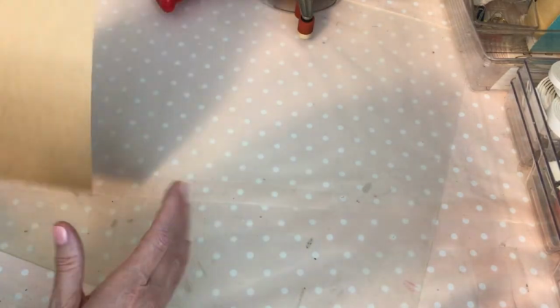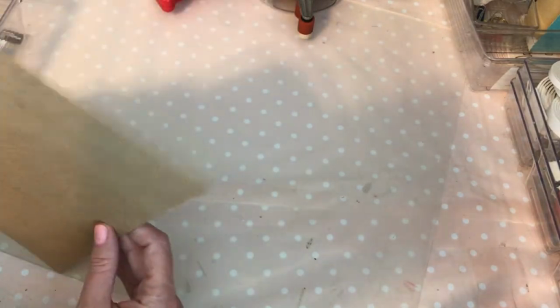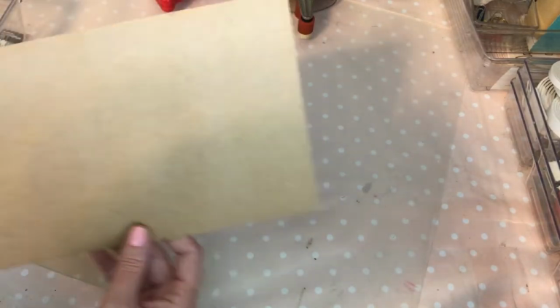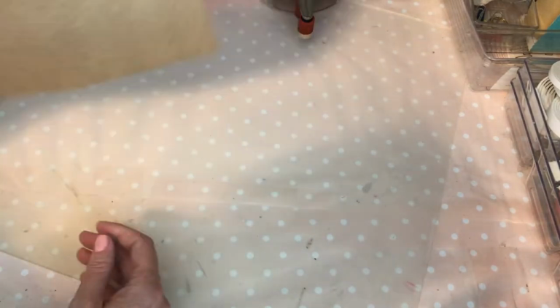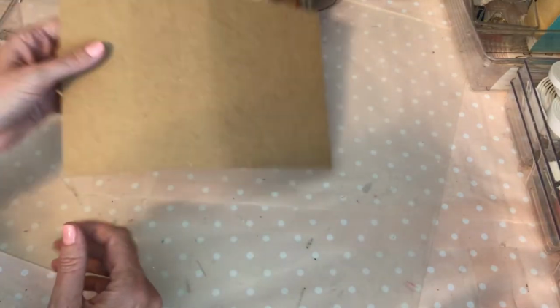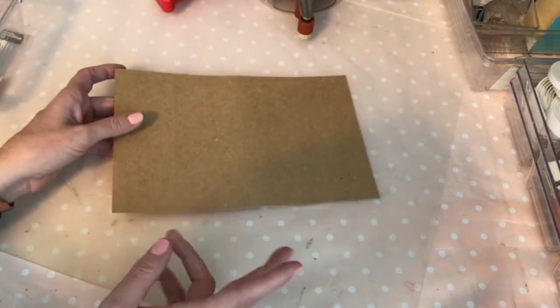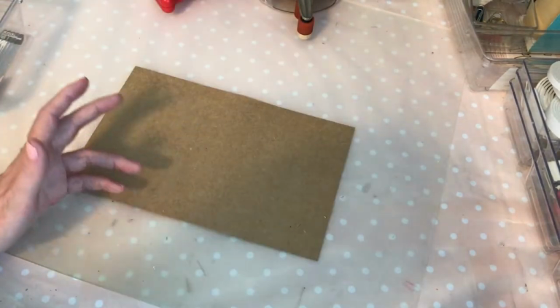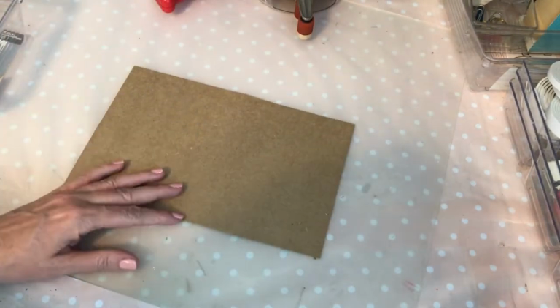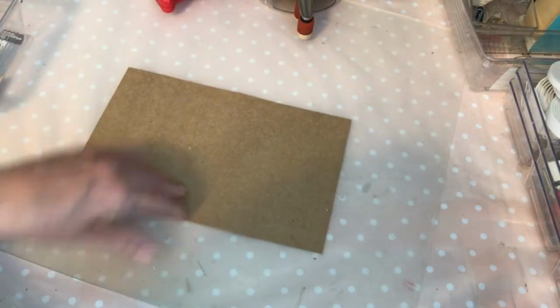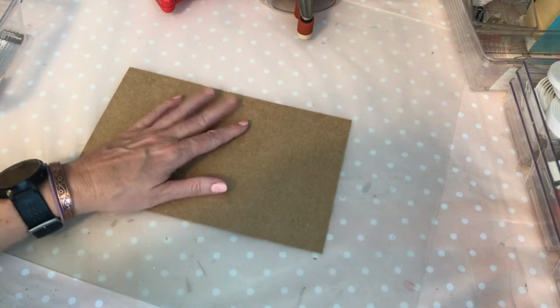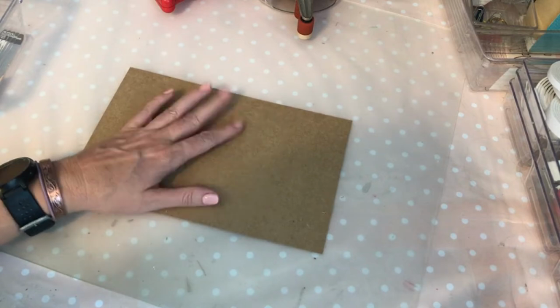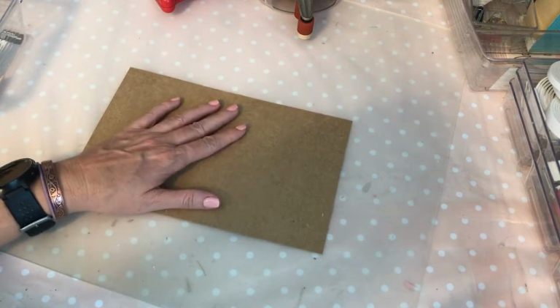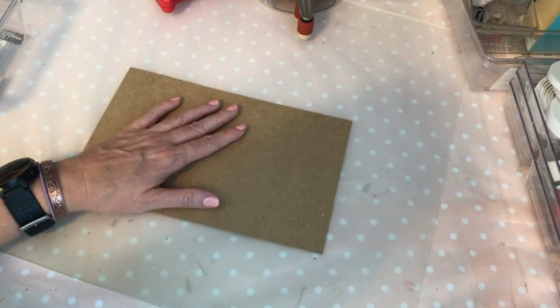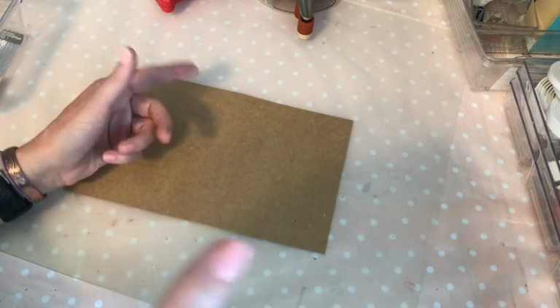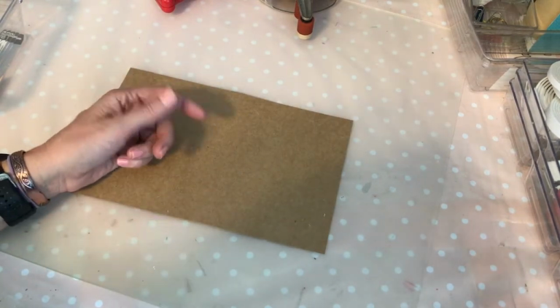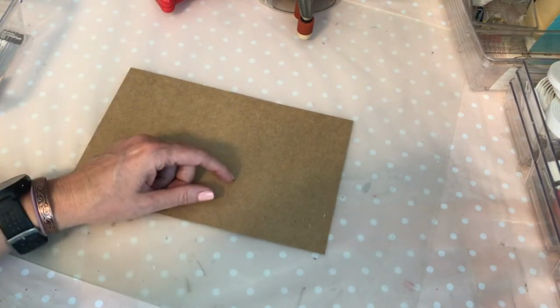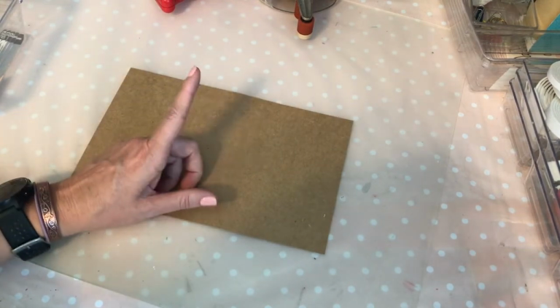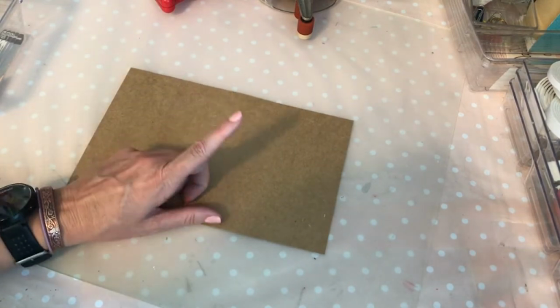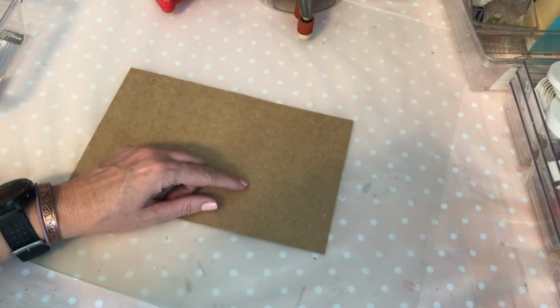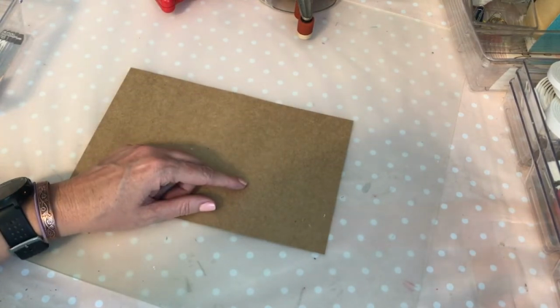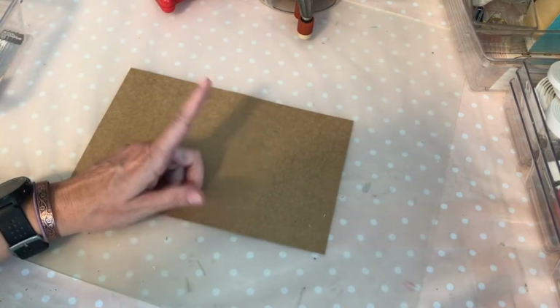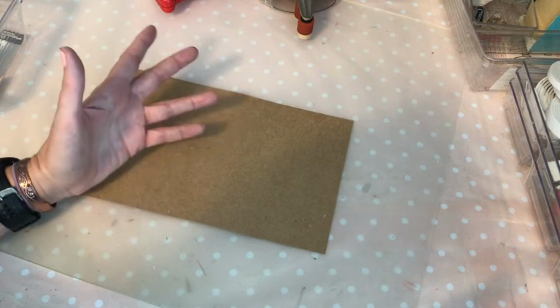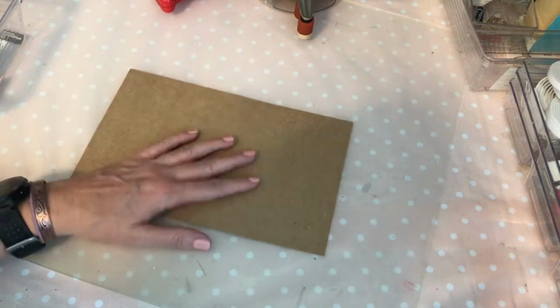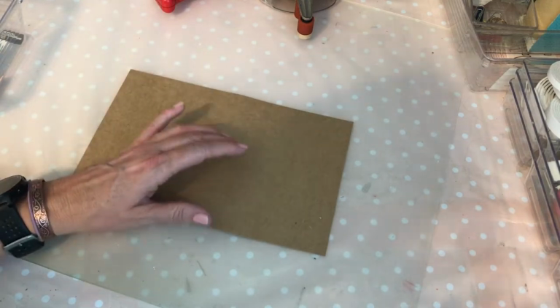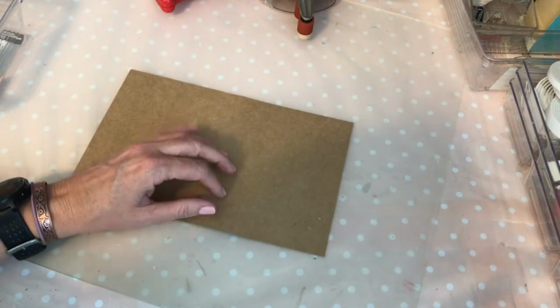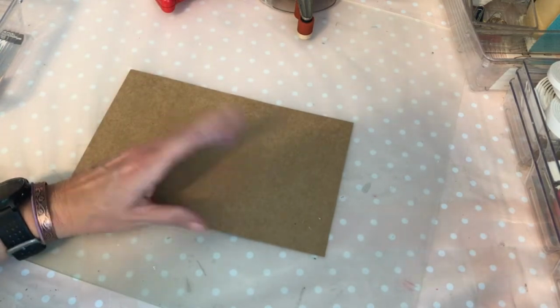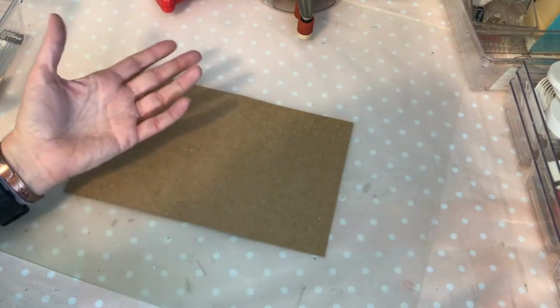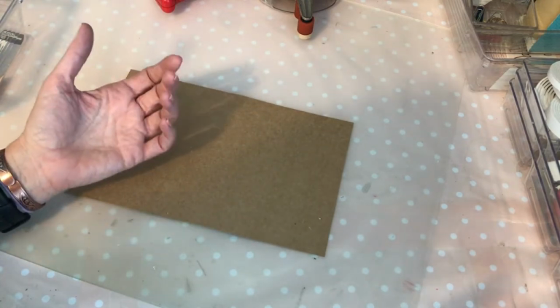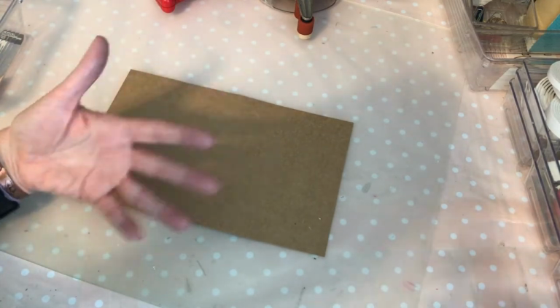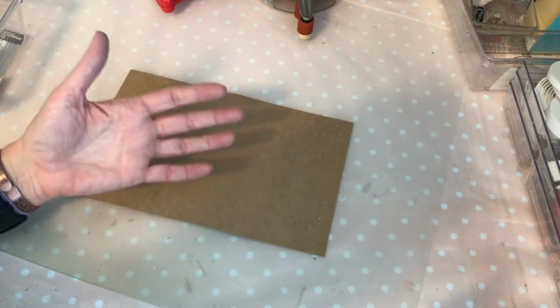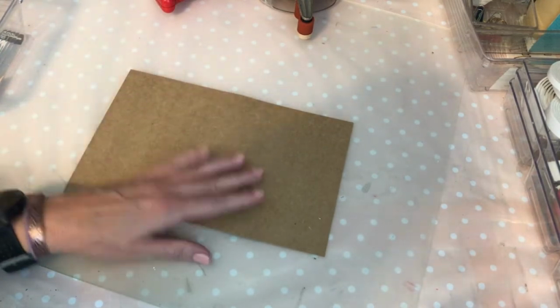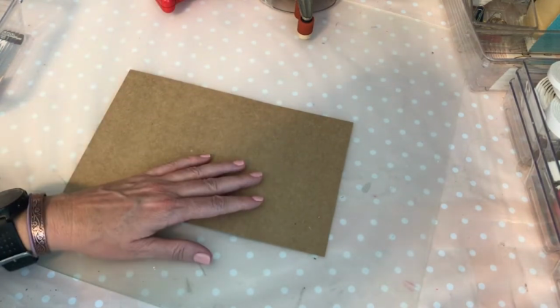Usually the envelopes that I send cost two stamps for me to mail out one of my entries. I will link a couple of videos up above of some of the other flat mail entries that I have sent in, so you can see a couple of different ways that I like to do it.